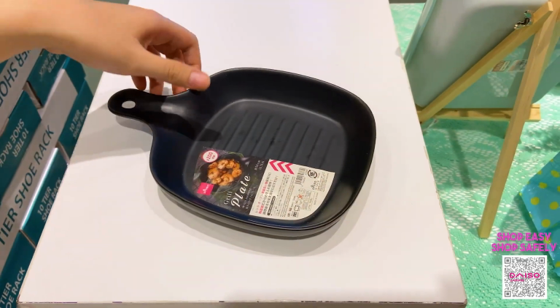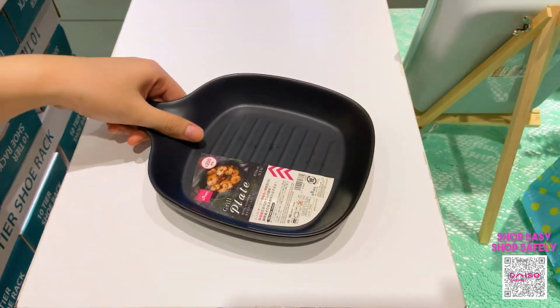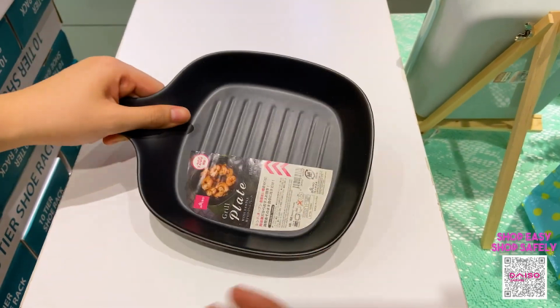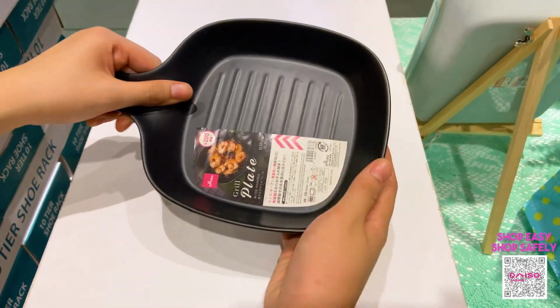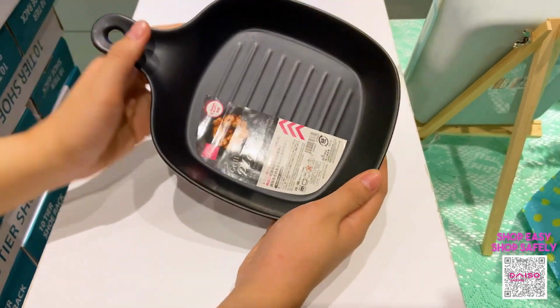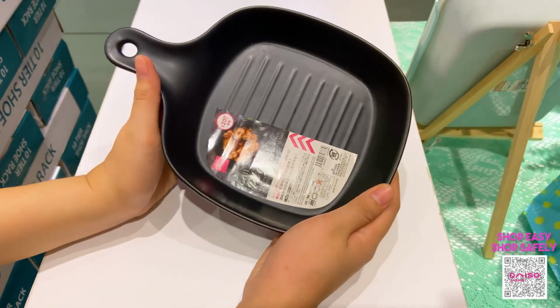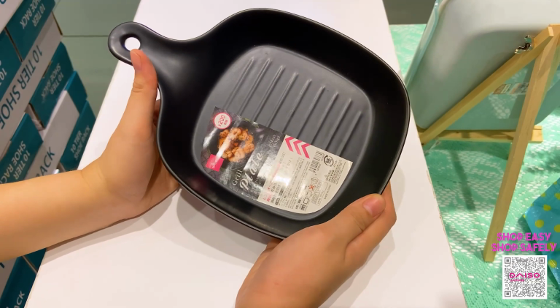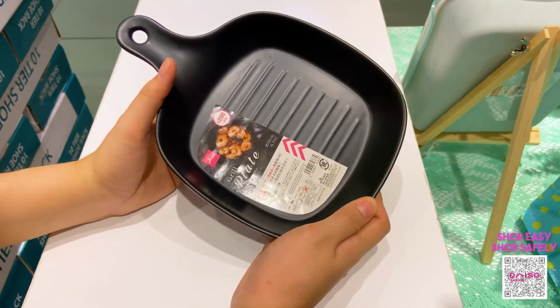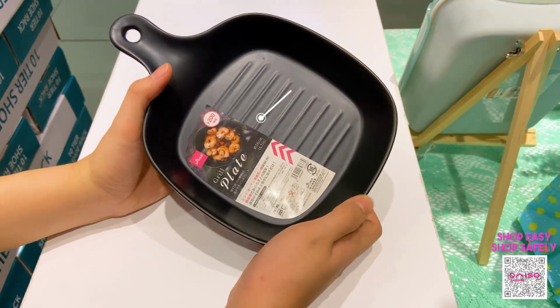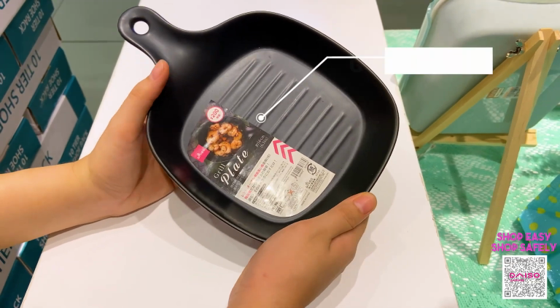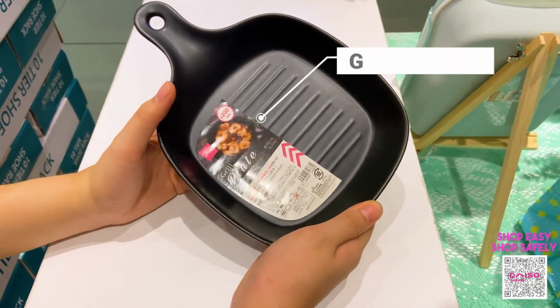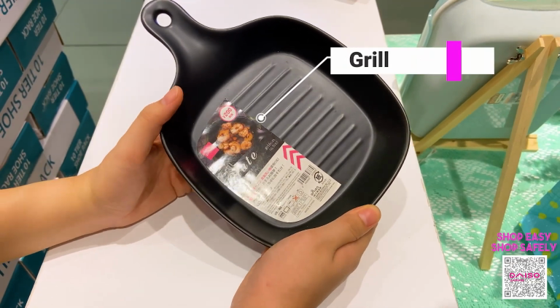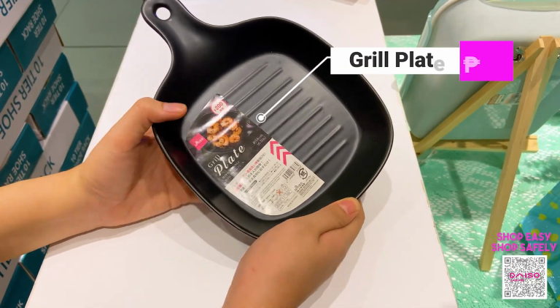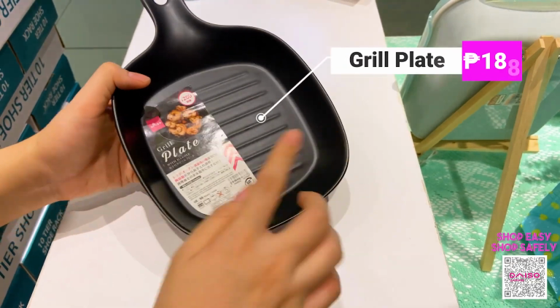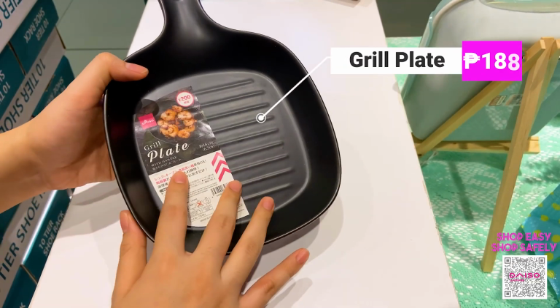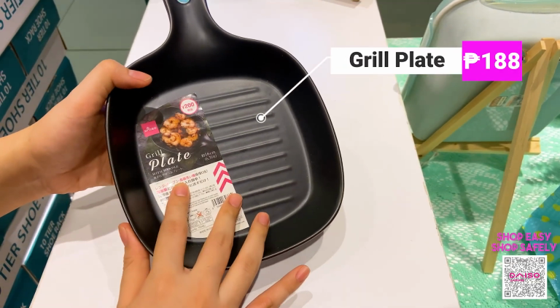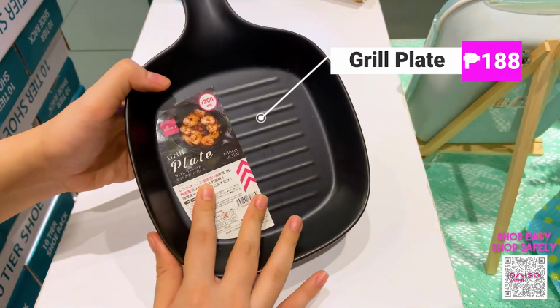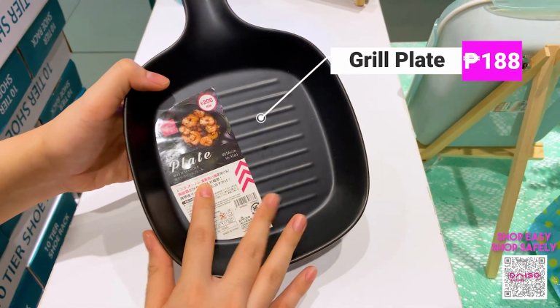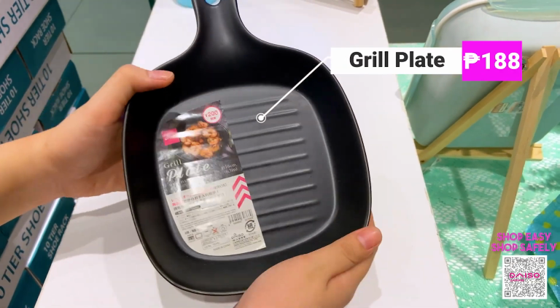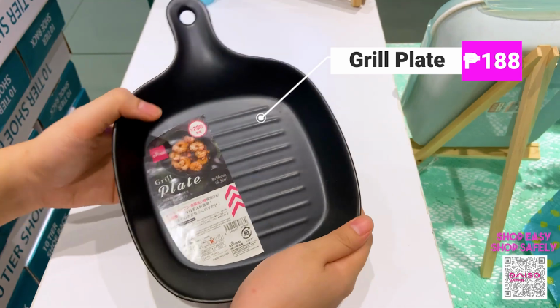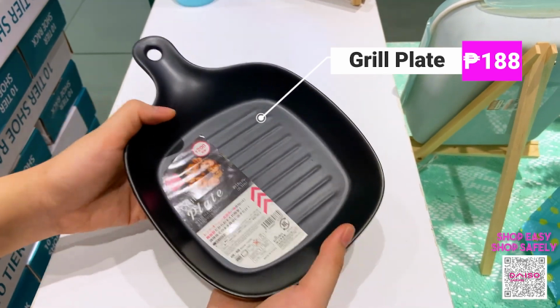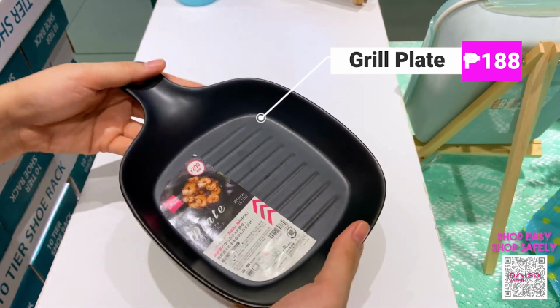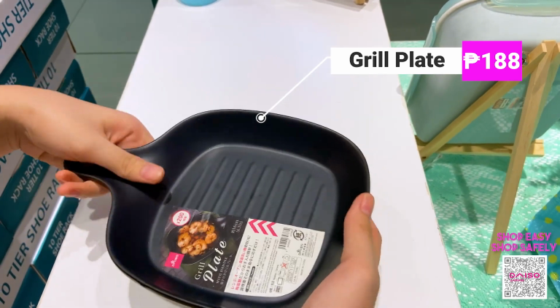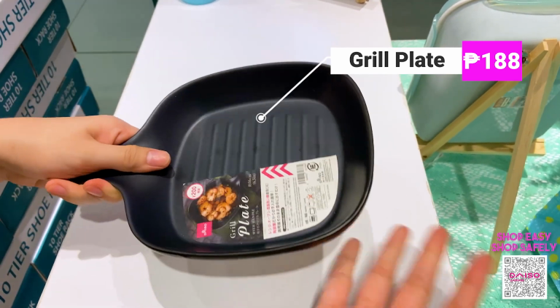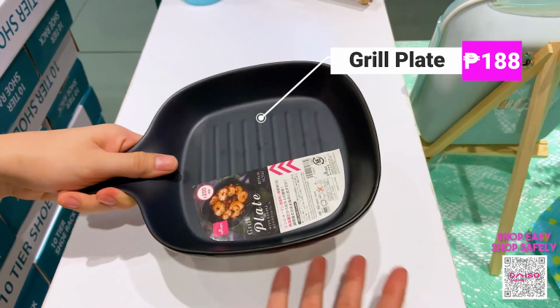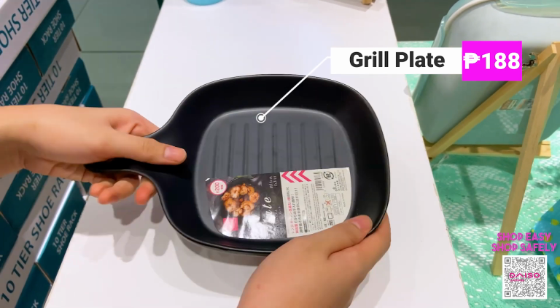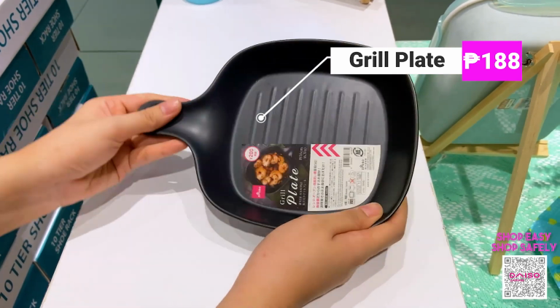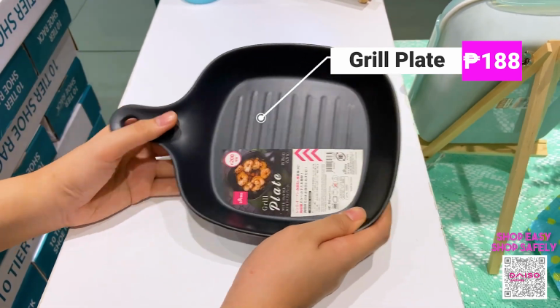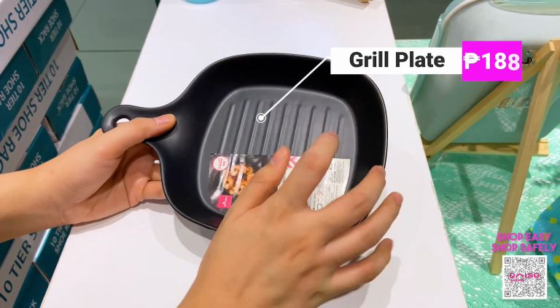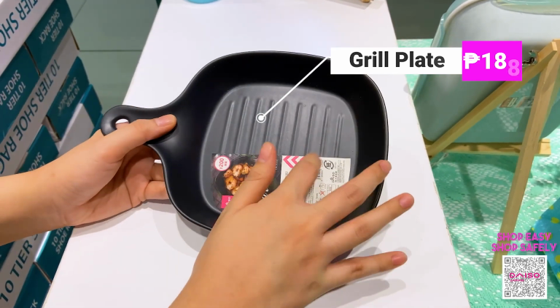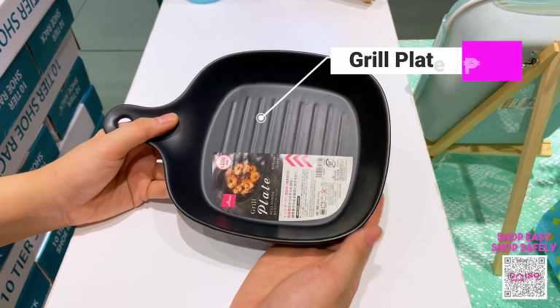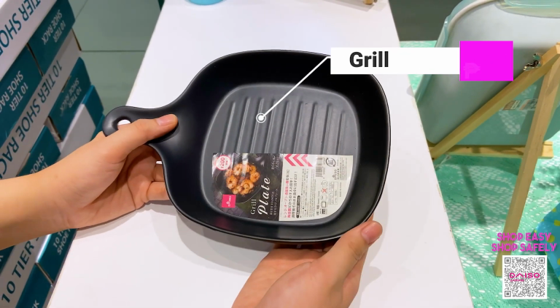This next one is for those who are into cooking or have recently developed a passion for it. It's a grill plate with a handle — you can use it to cook gambas, sisig, and the like. It retails for only 188 pesos.